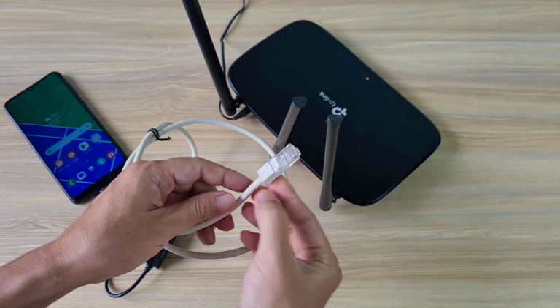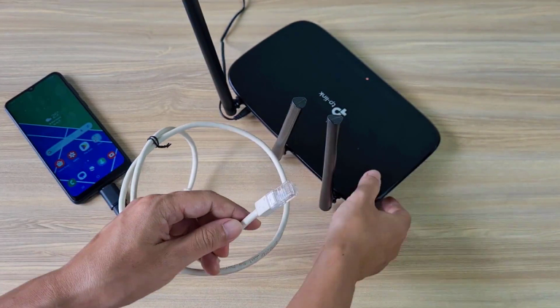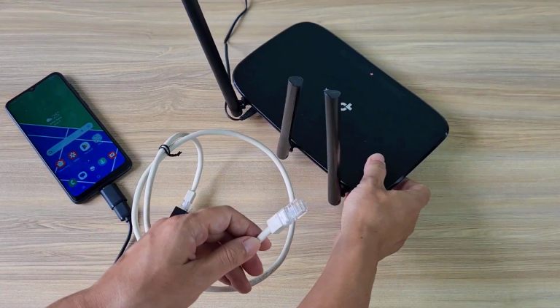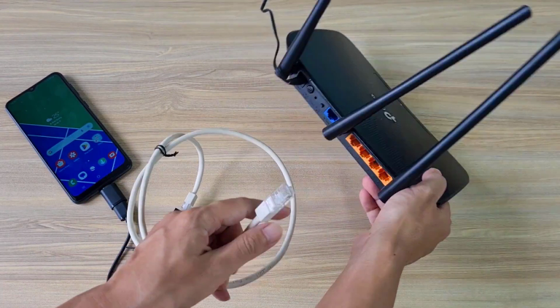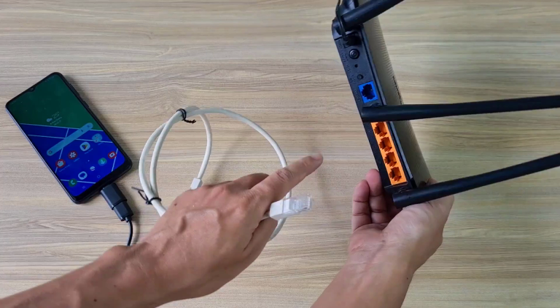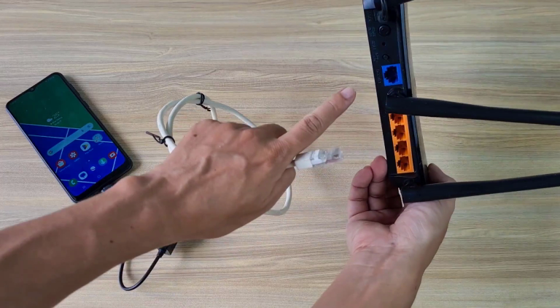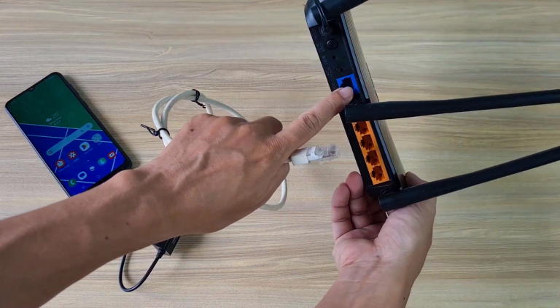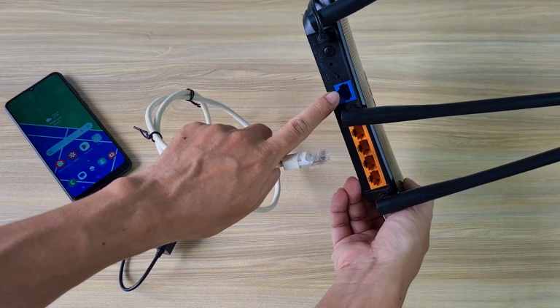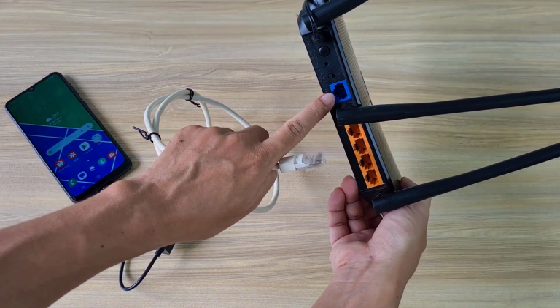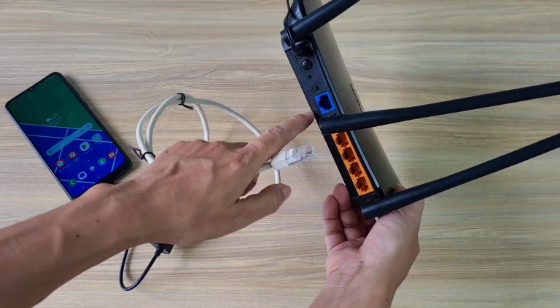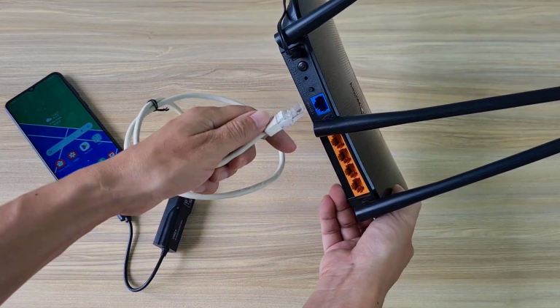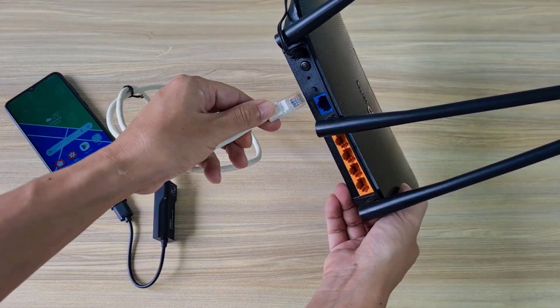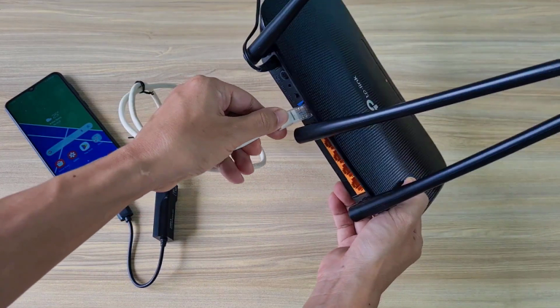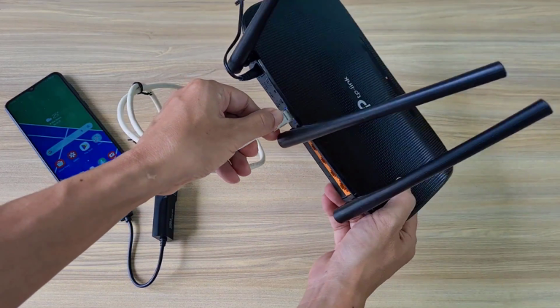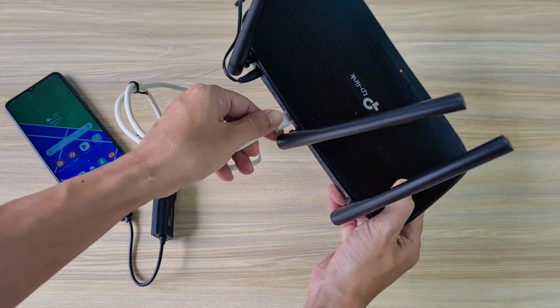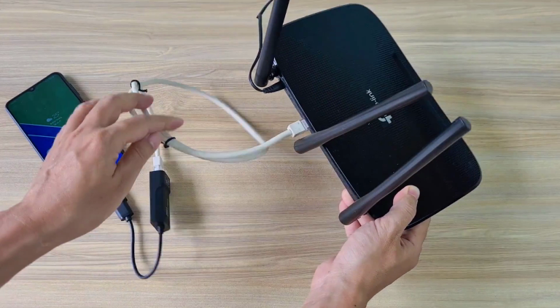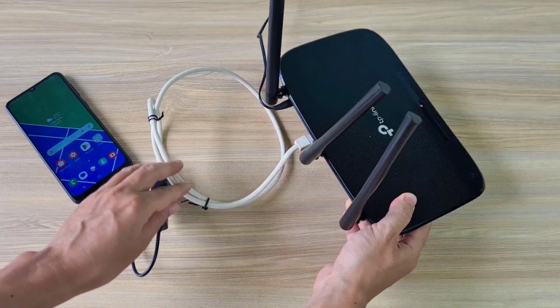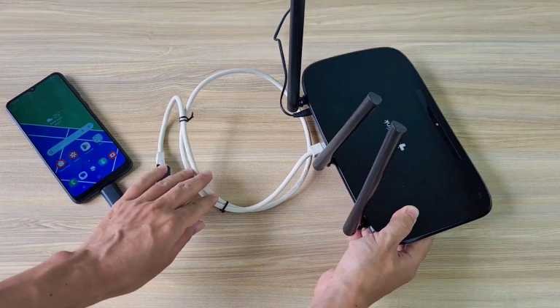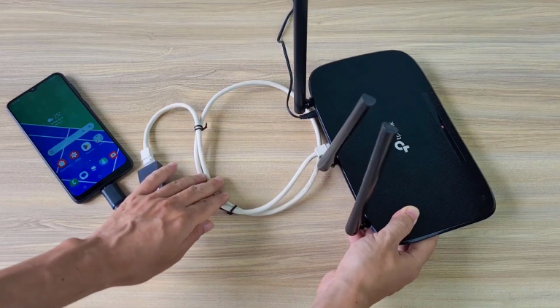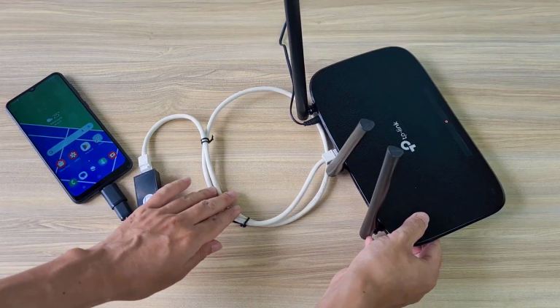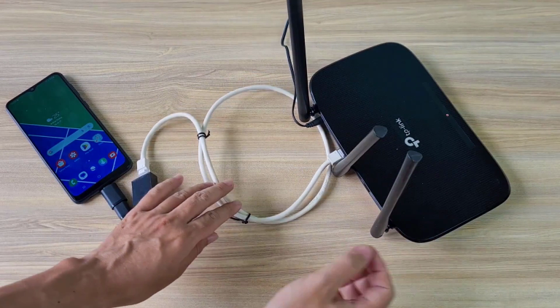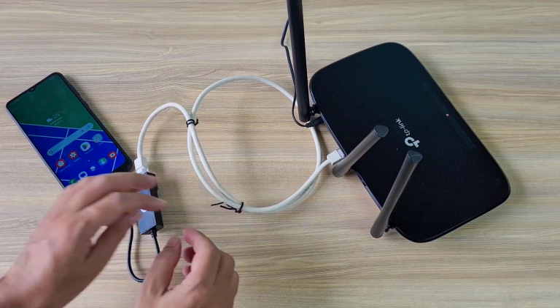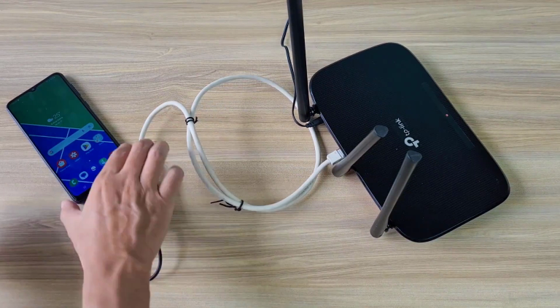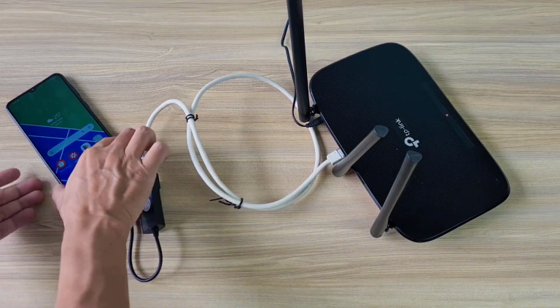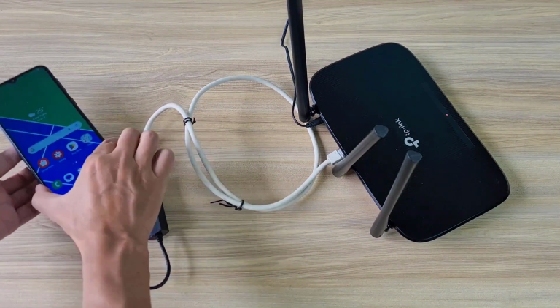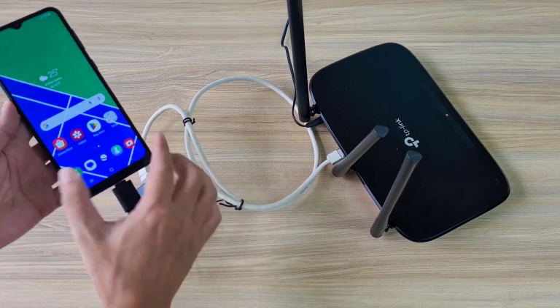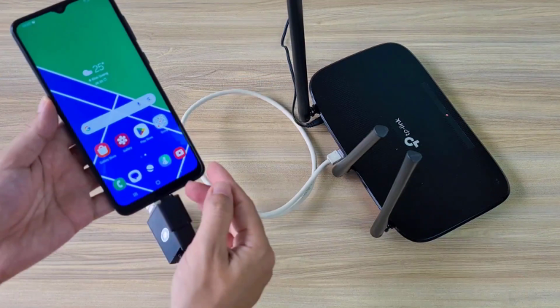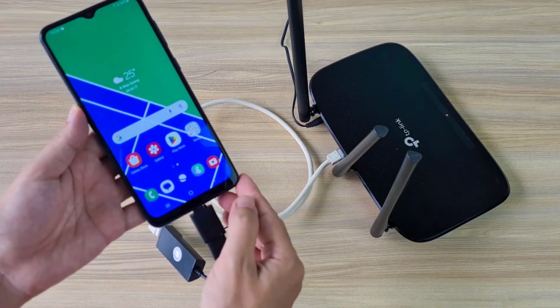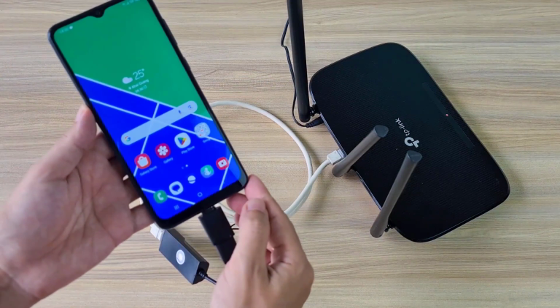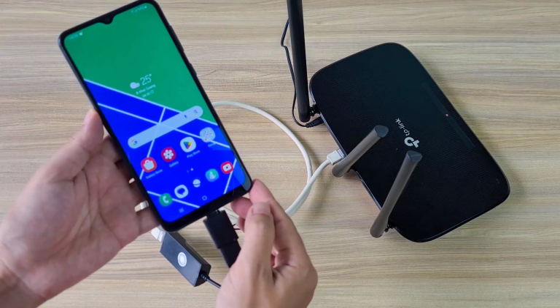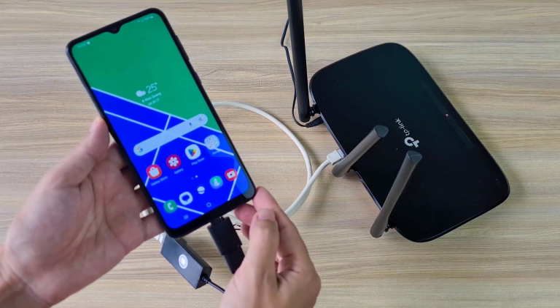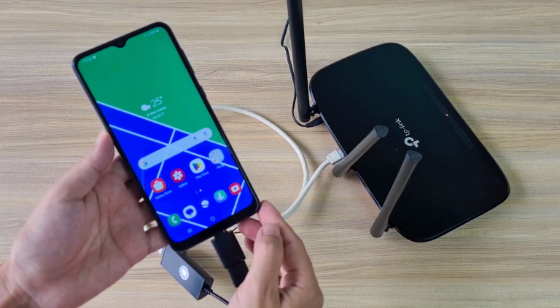Pay attention to connecting your phone to the router via the WAN port. This is how I connect my Android phone to the router to share the internet connection.